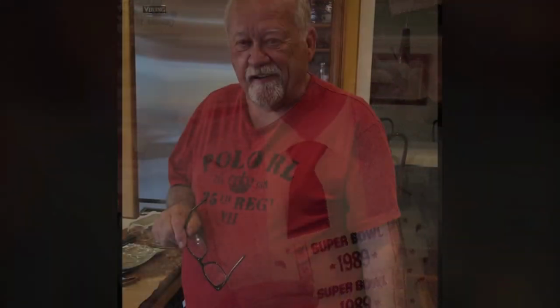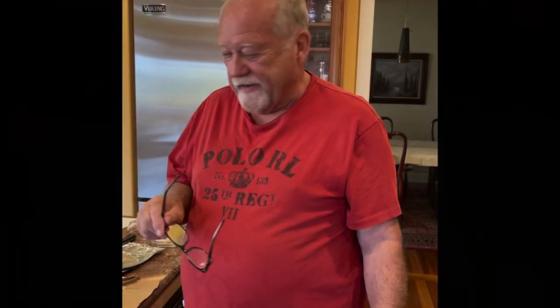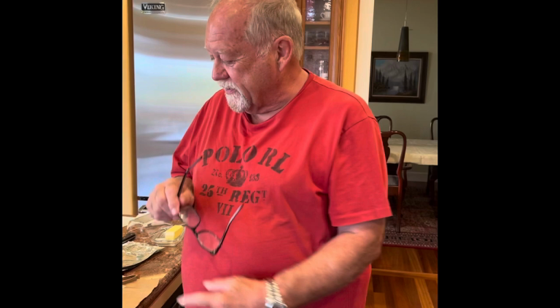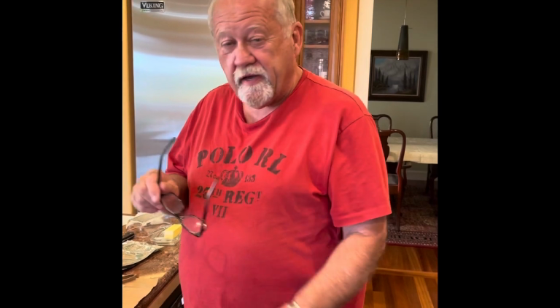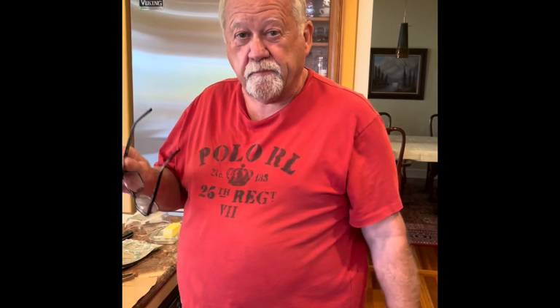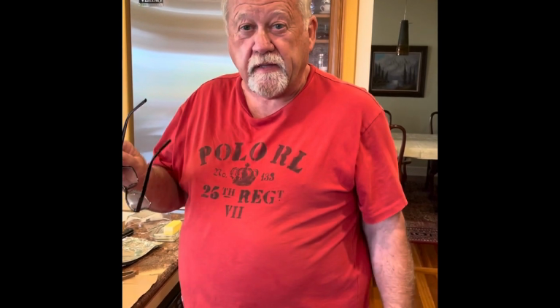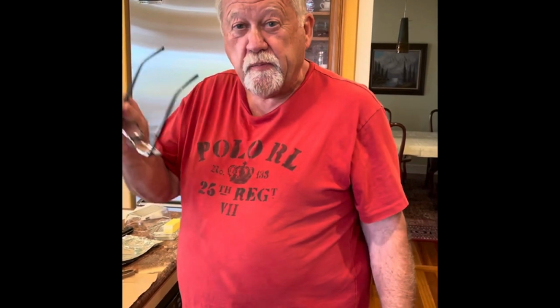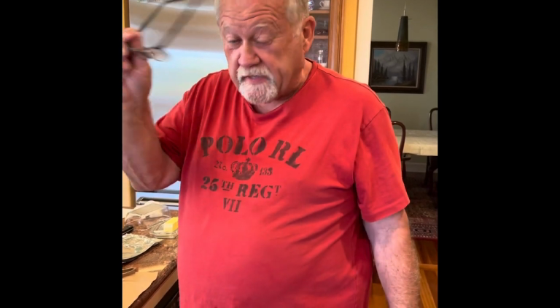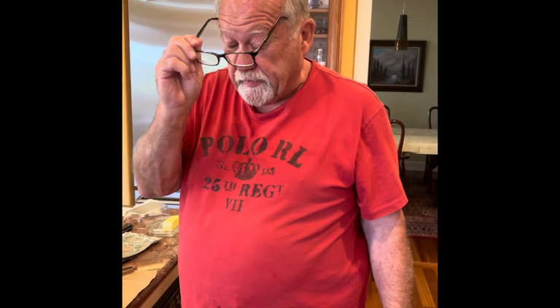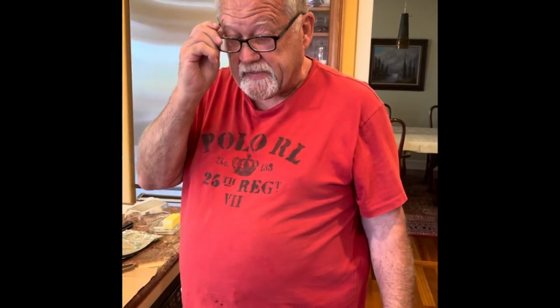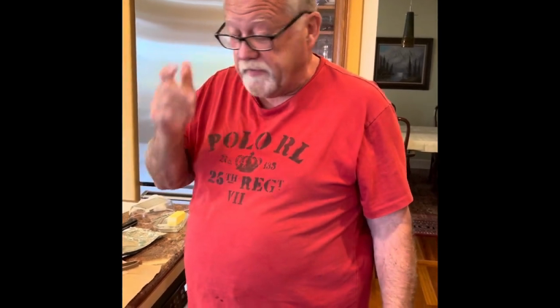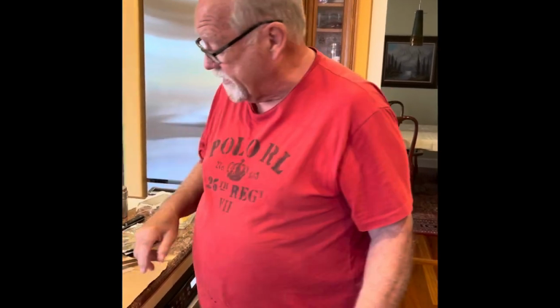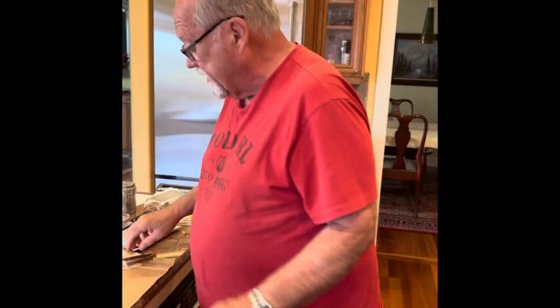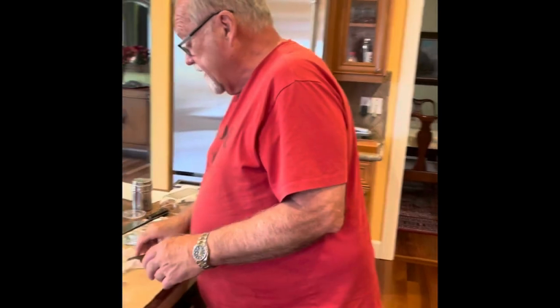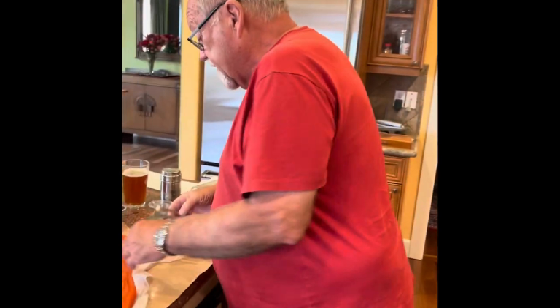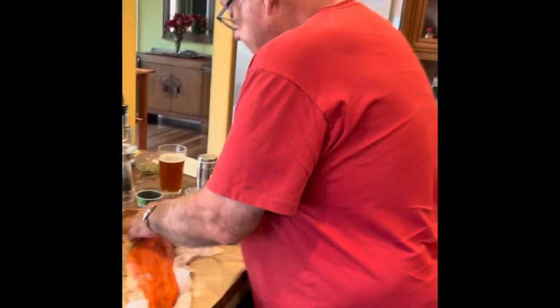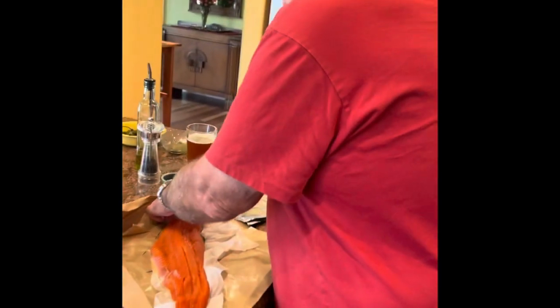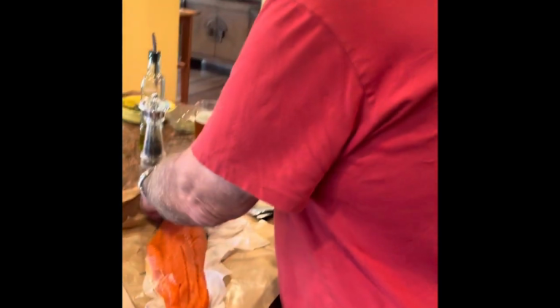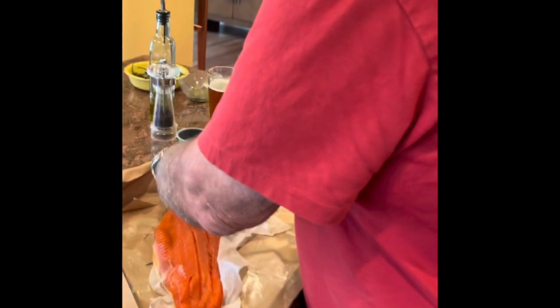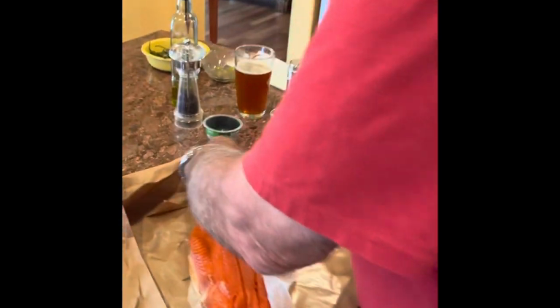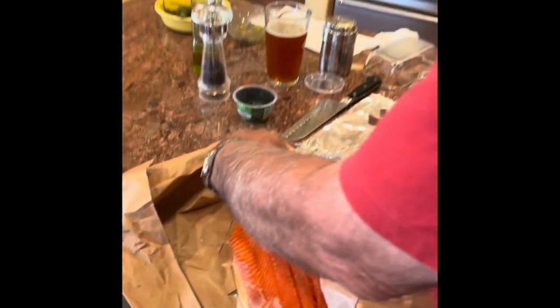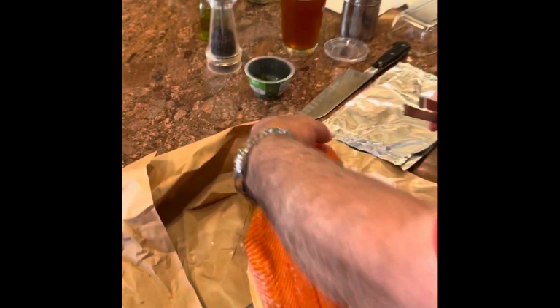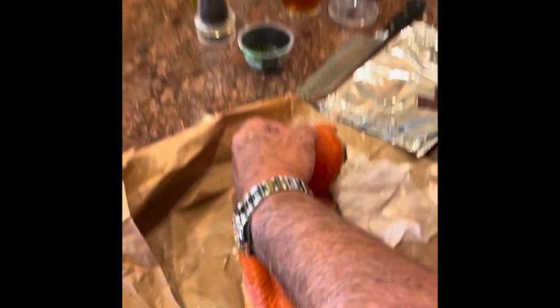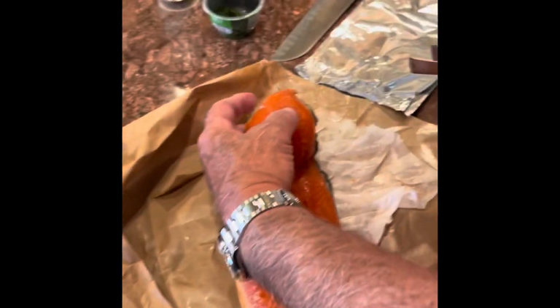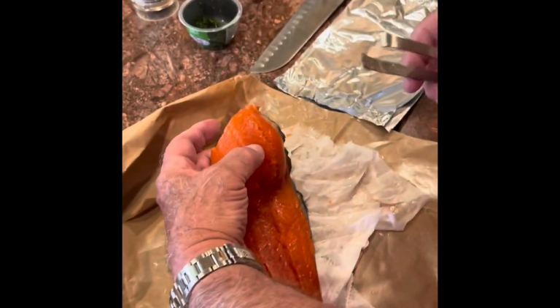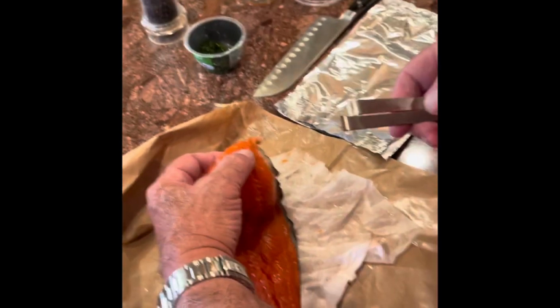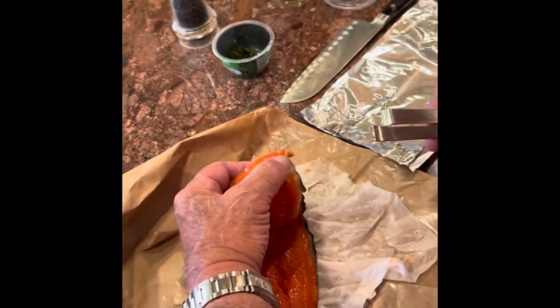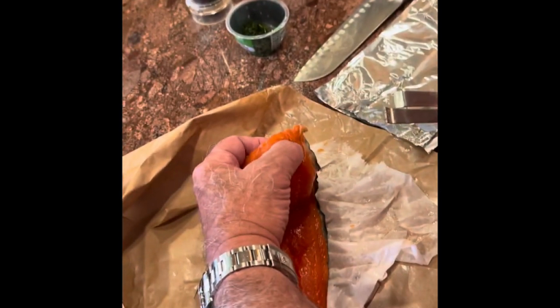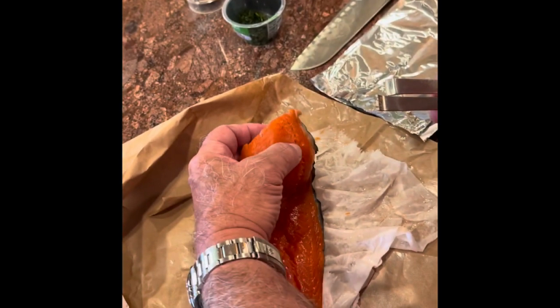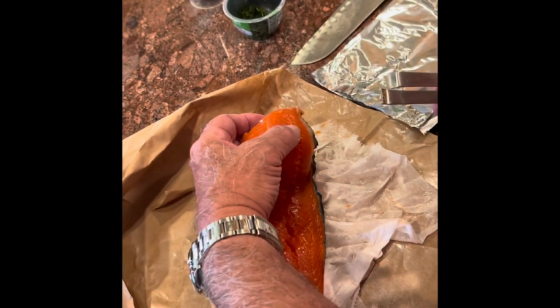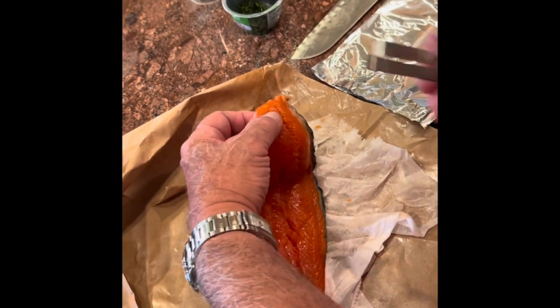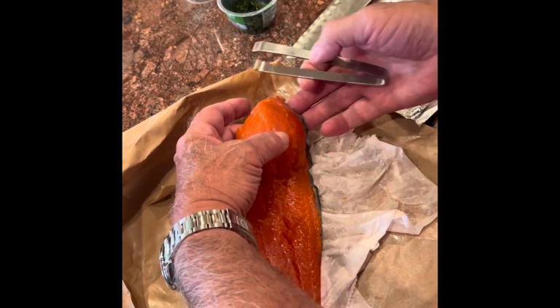All righty, we're going to show you how to take the pin bones out of a piece of salmon, because that's really the only way to serve a nice dish. You serve a piece of salmon with pin bones in it and it's not going to be very nice.